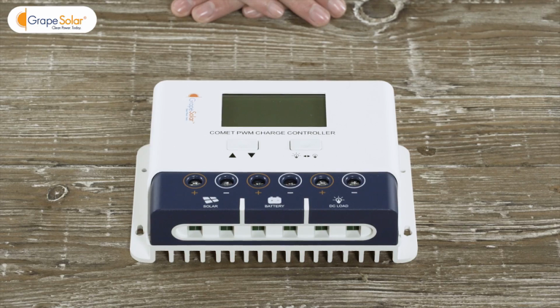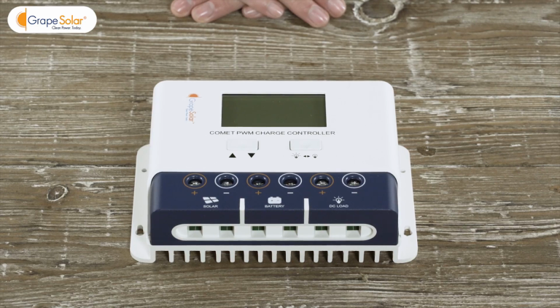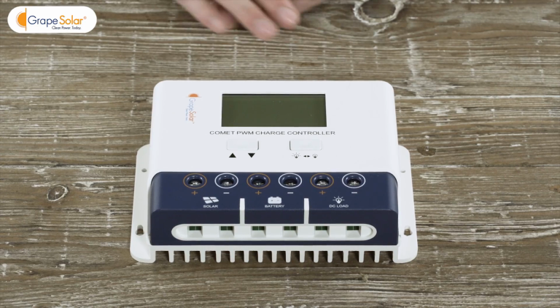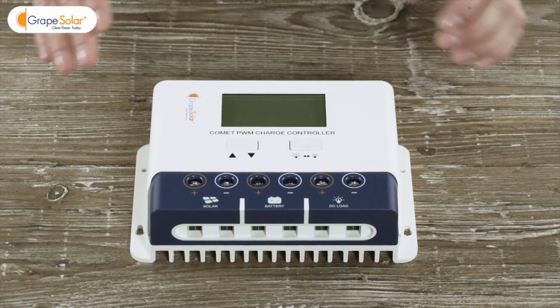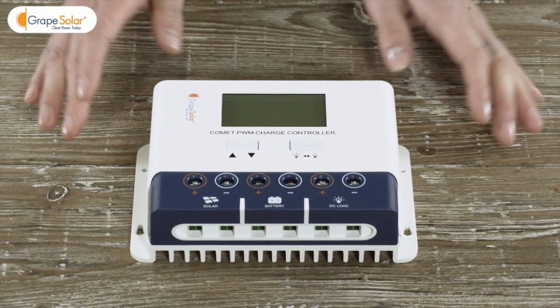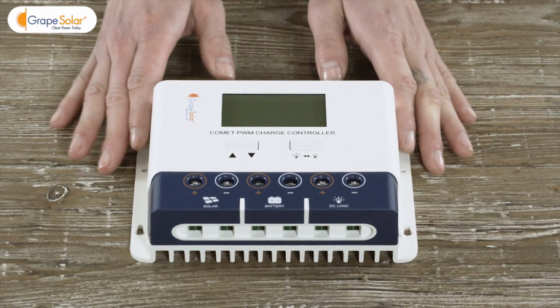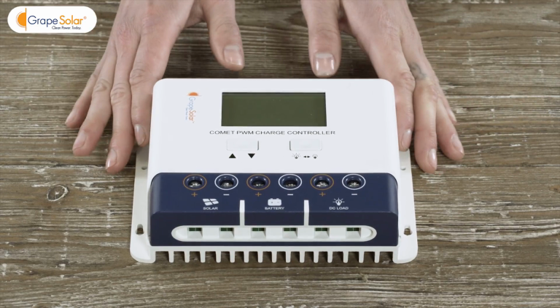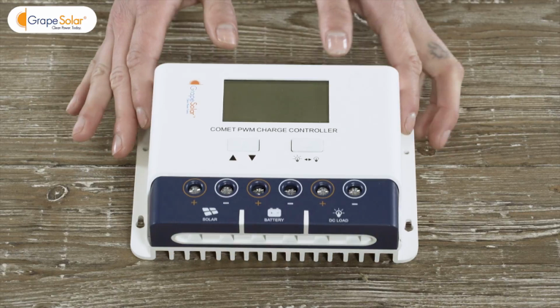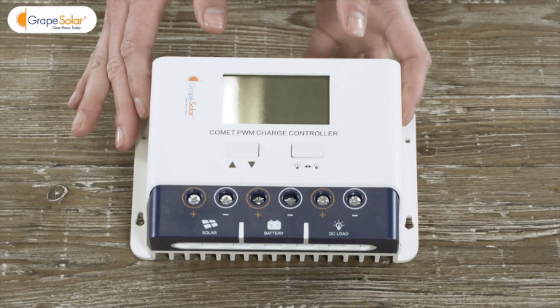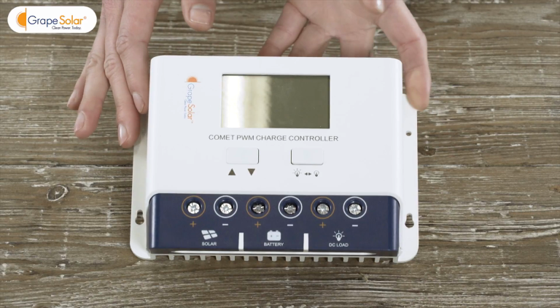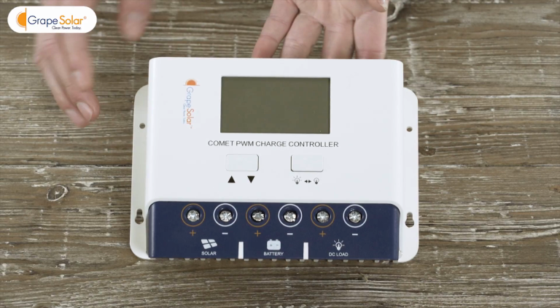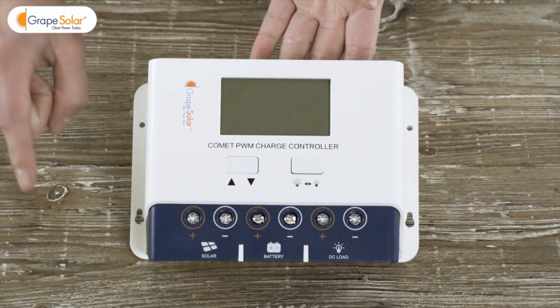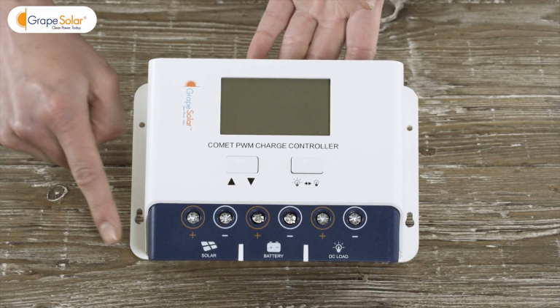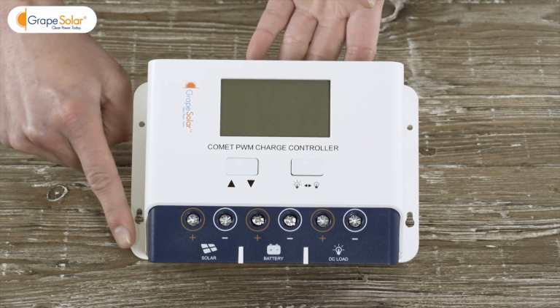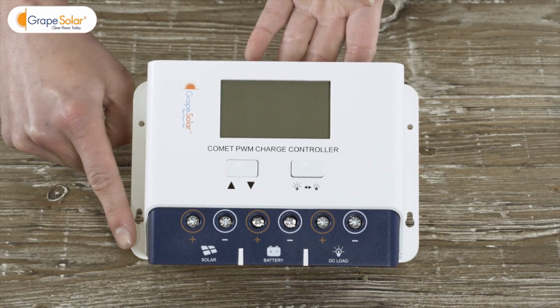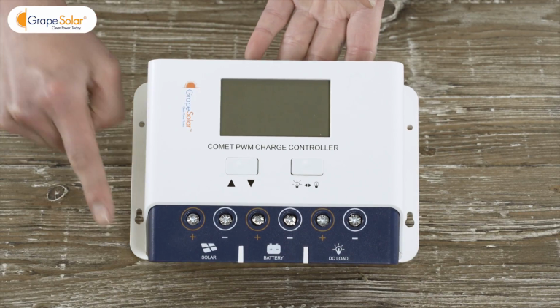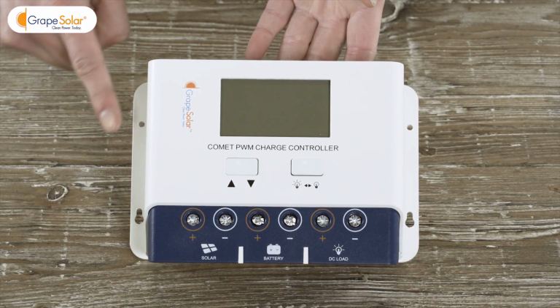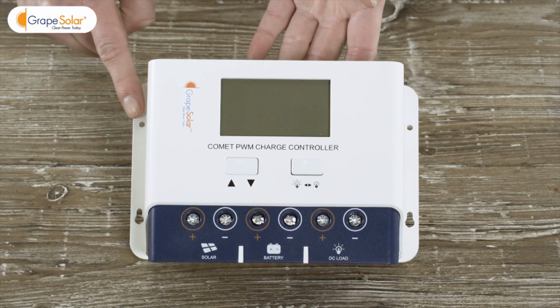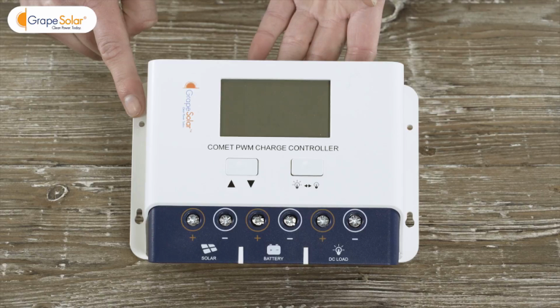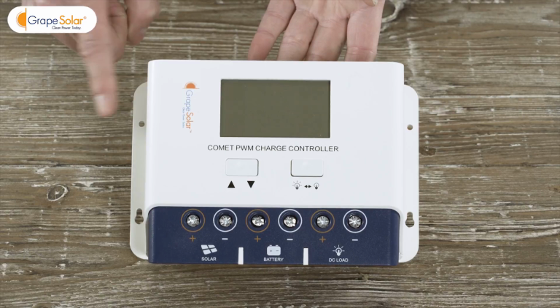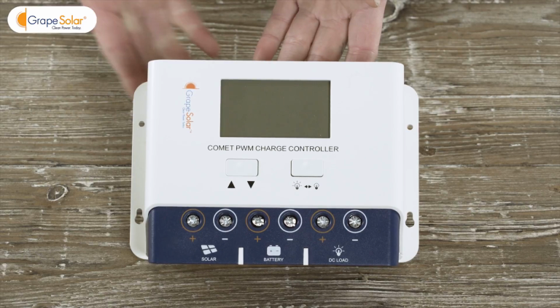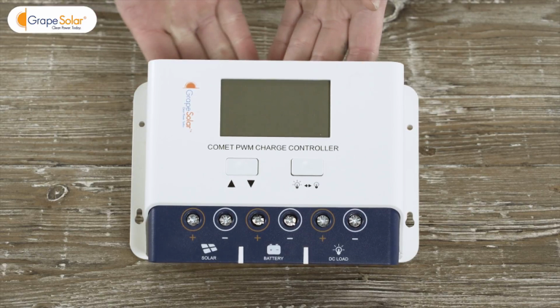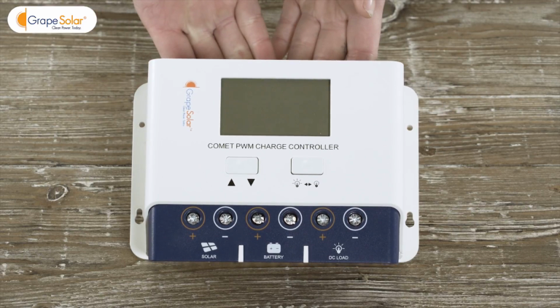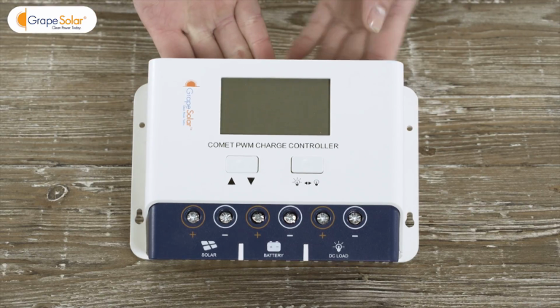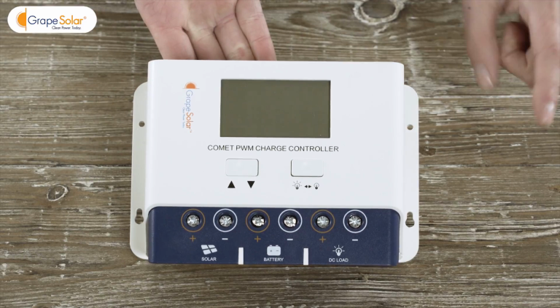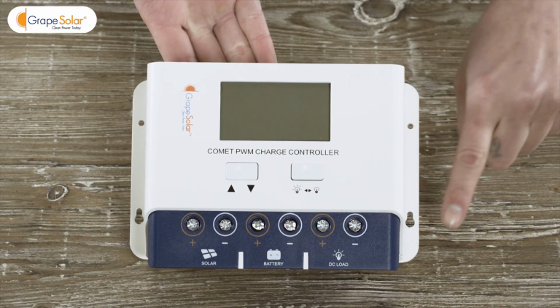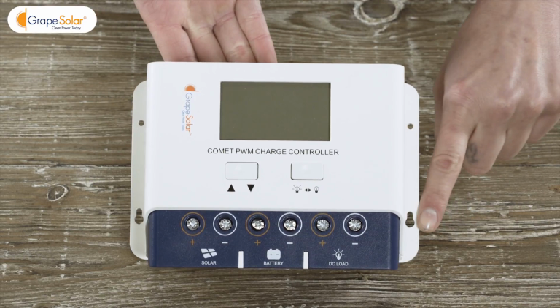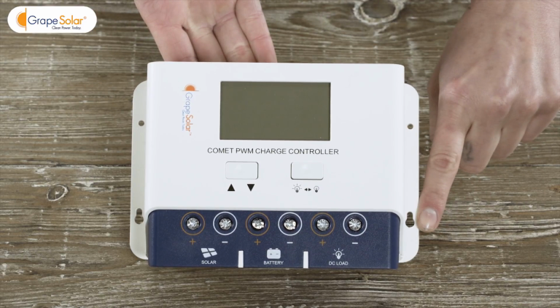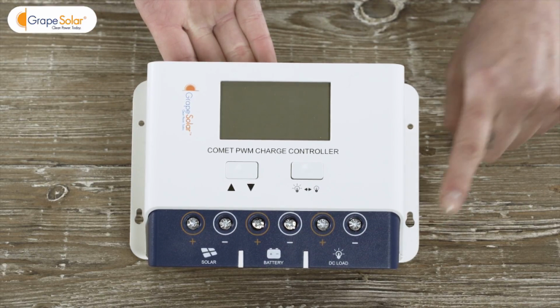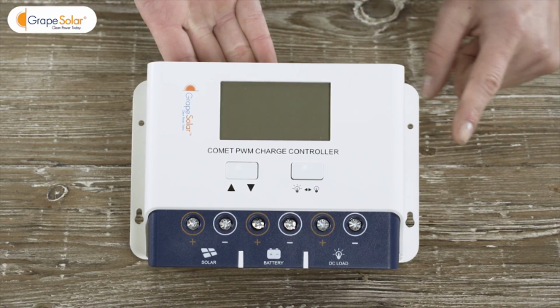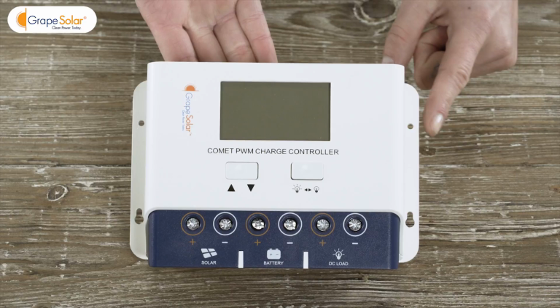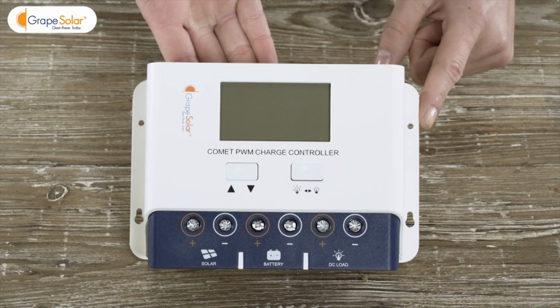Next, mount your Grape Solar Comet 40-amp charge controller in a weatherproof location, either indoors or within a weatherproof enclosure. This kit includes enough cable for a 7-foot run between your panel and charge controller.